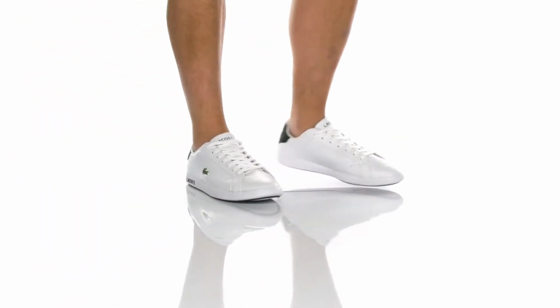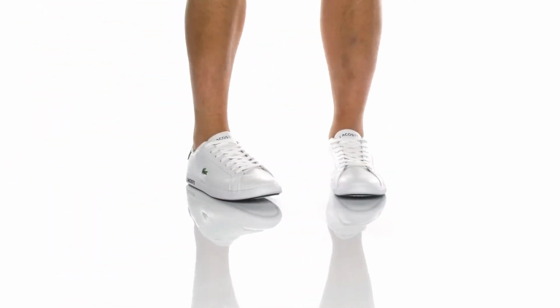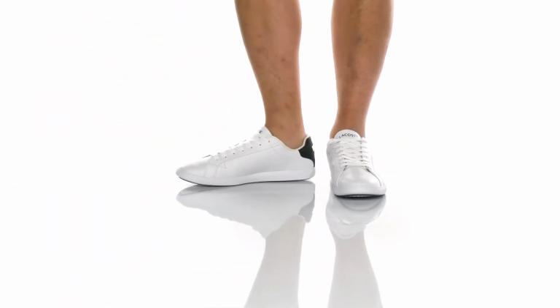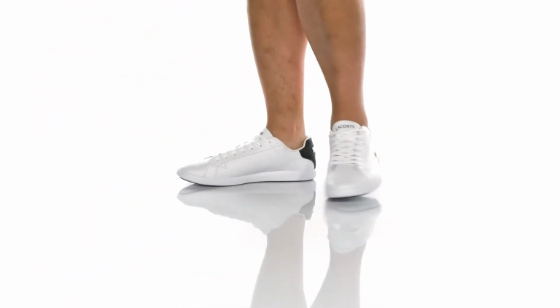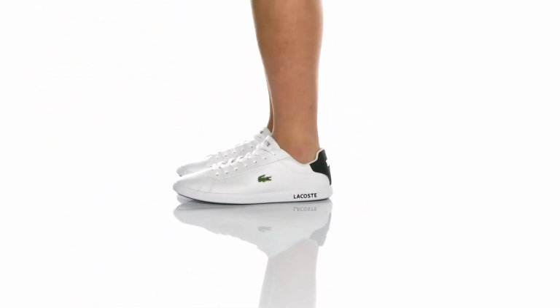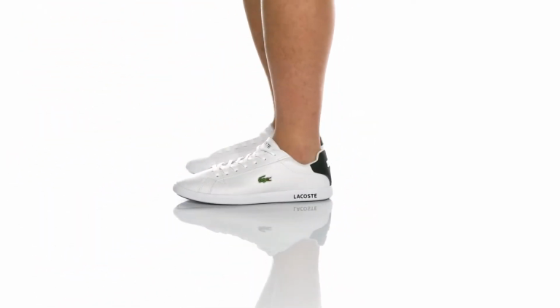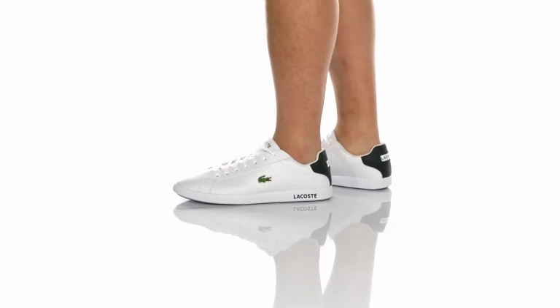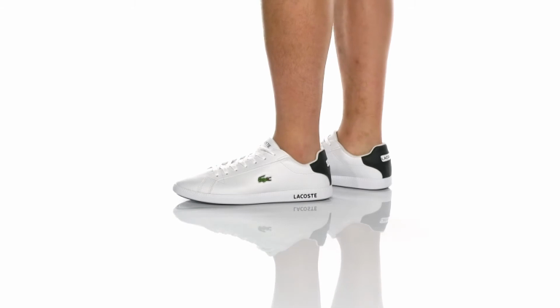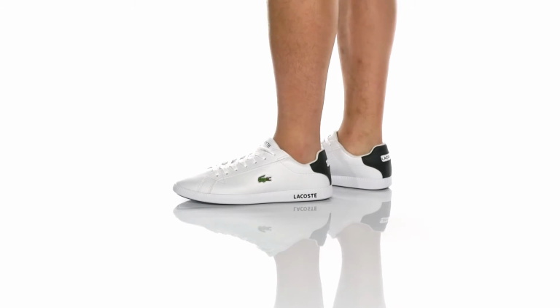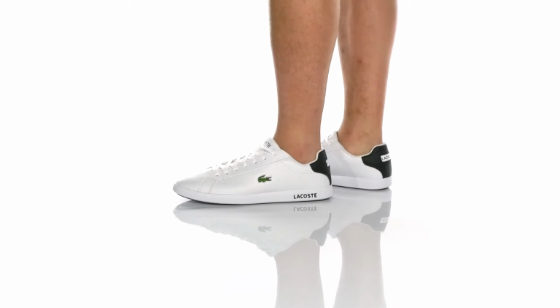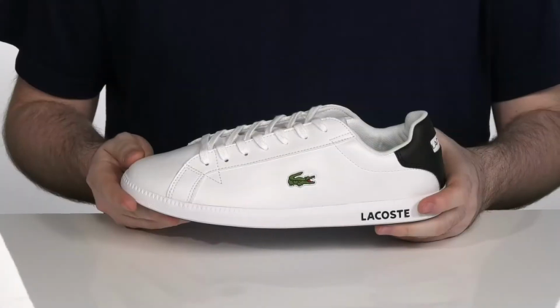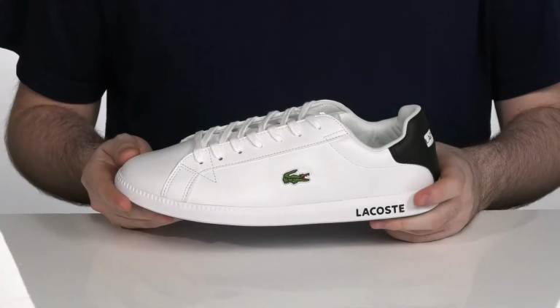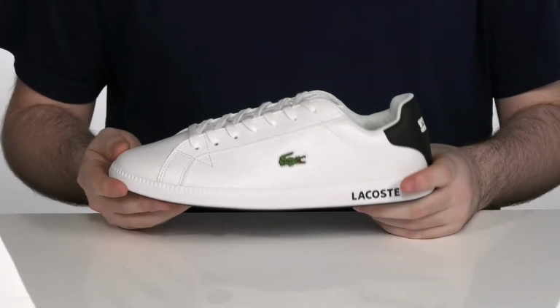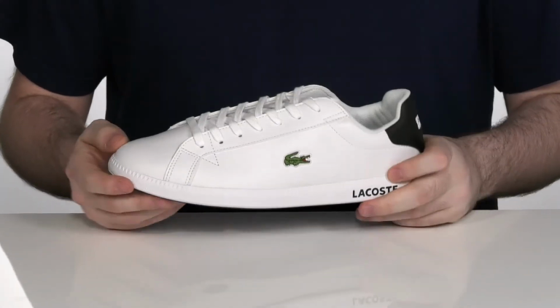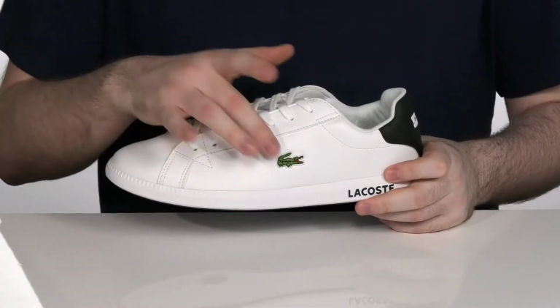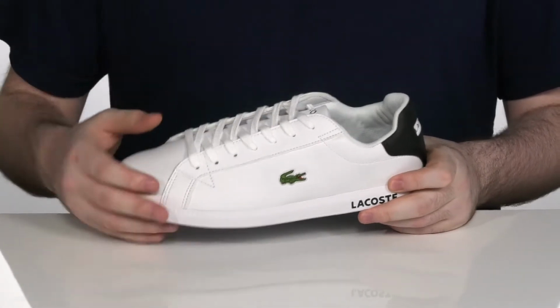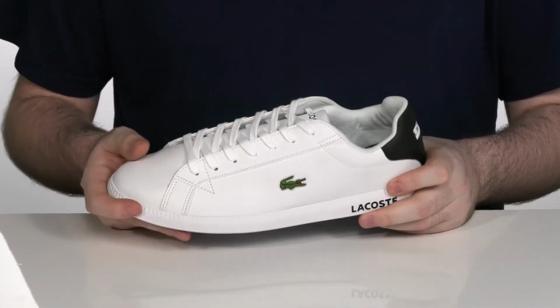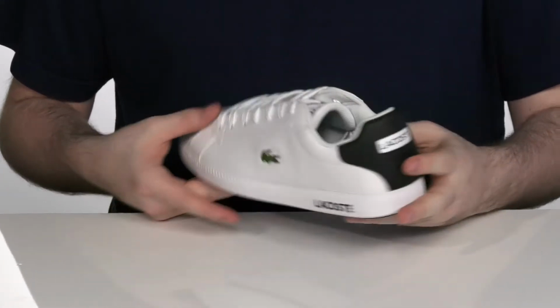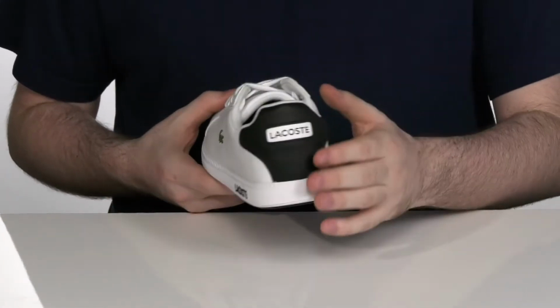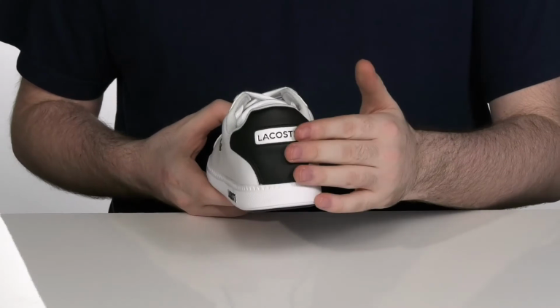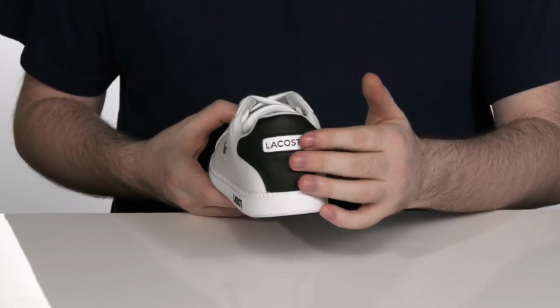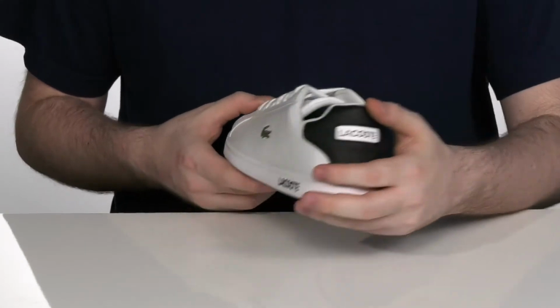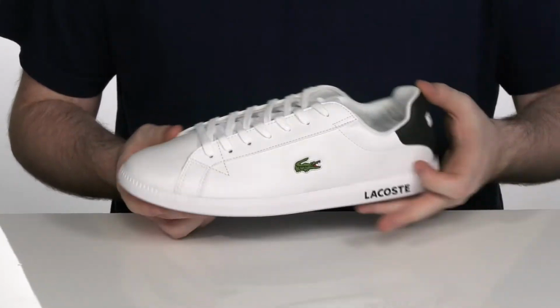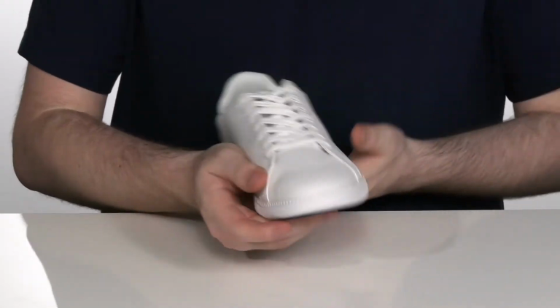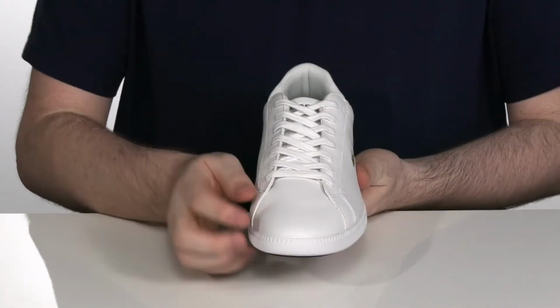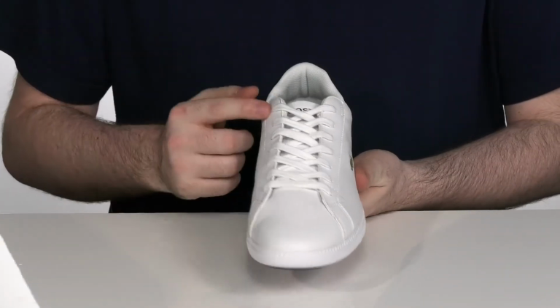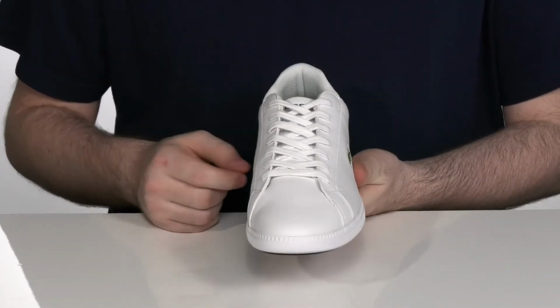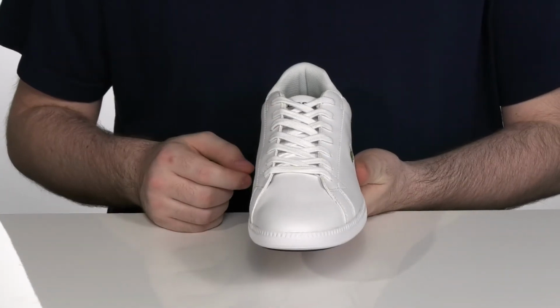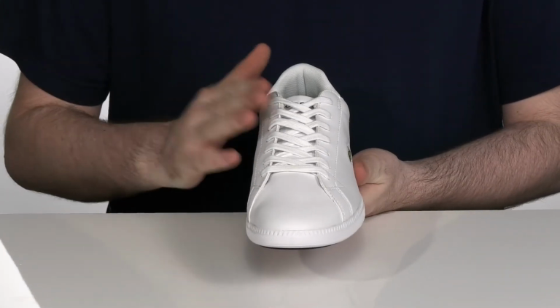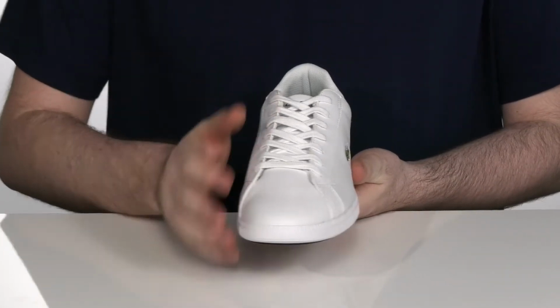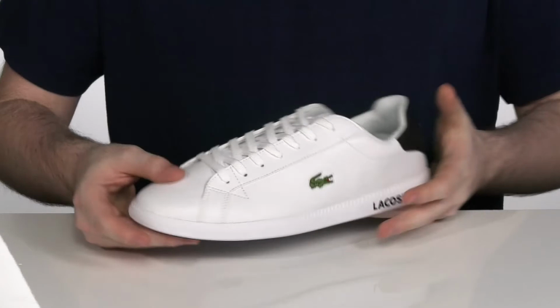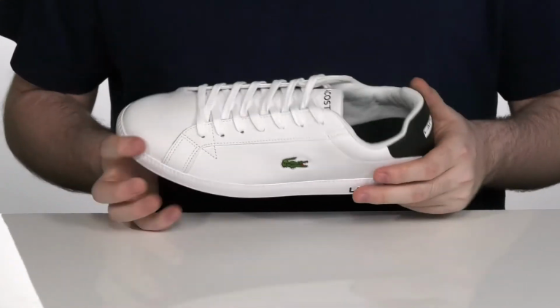The Sleek Lacoste sneakers have an athletic style with a nice low-profile silhouette. It's got a smooth leather upper with a nice contrast heel in the back, with a thin traditional lace-up to give you that perfect fit.